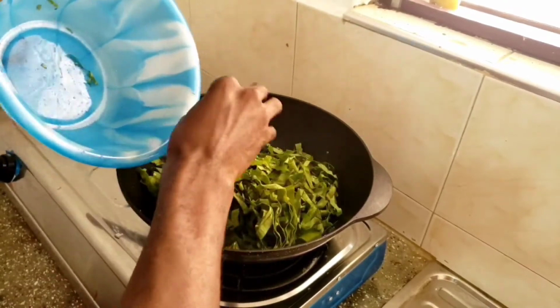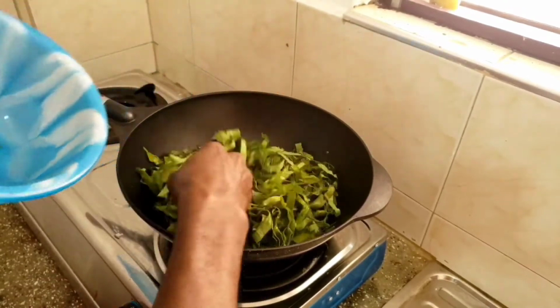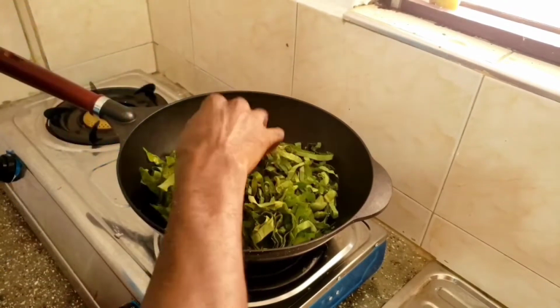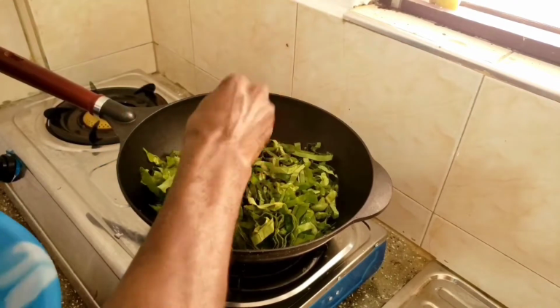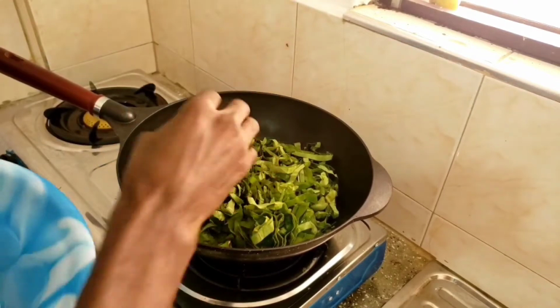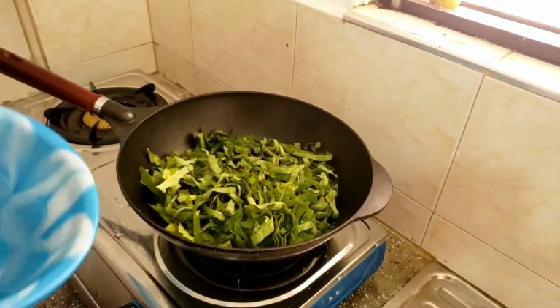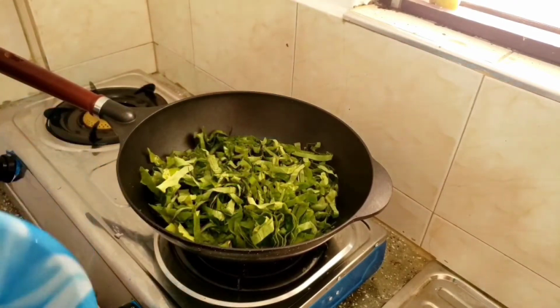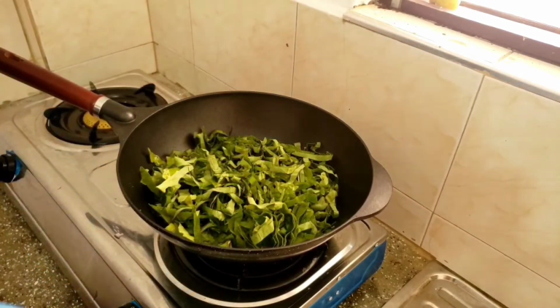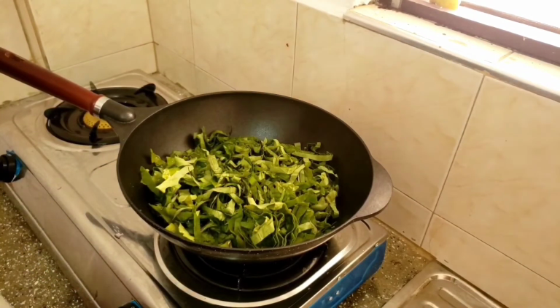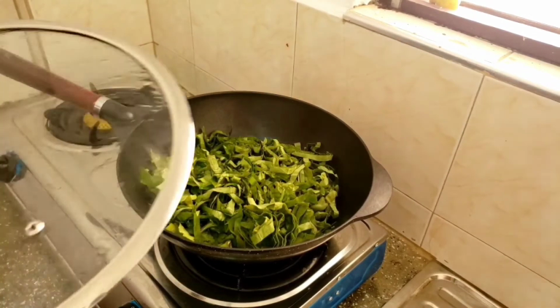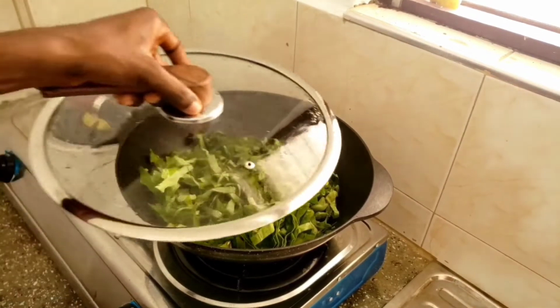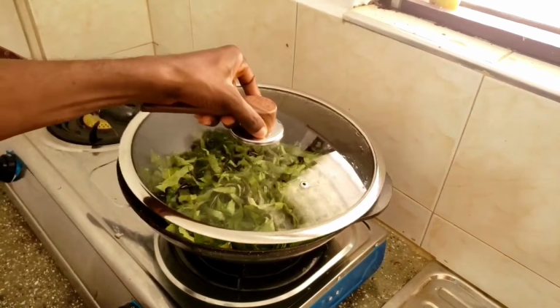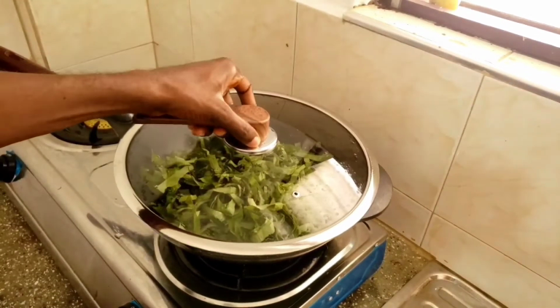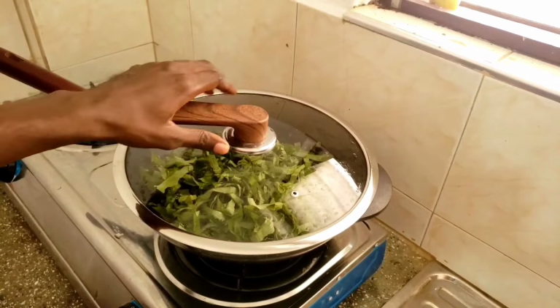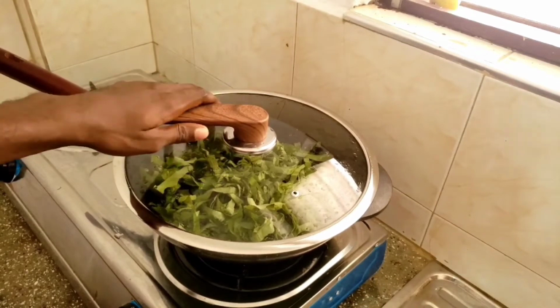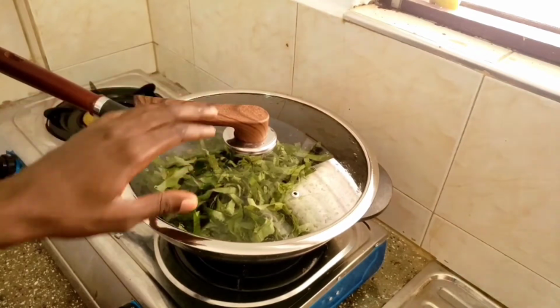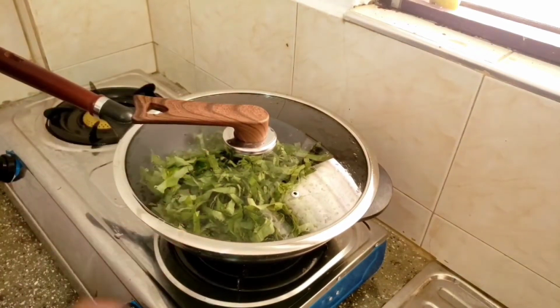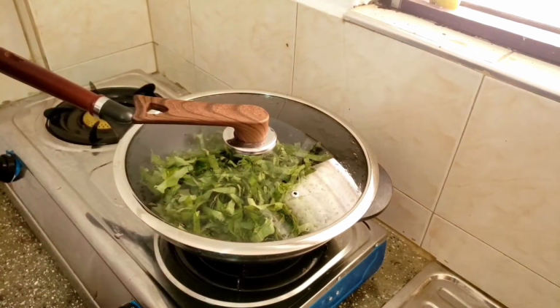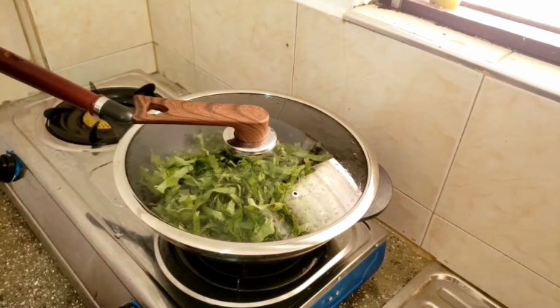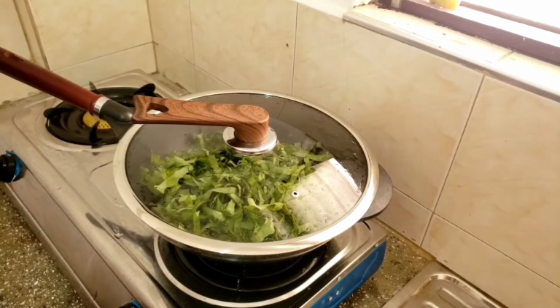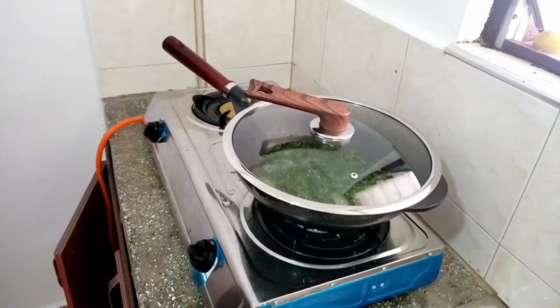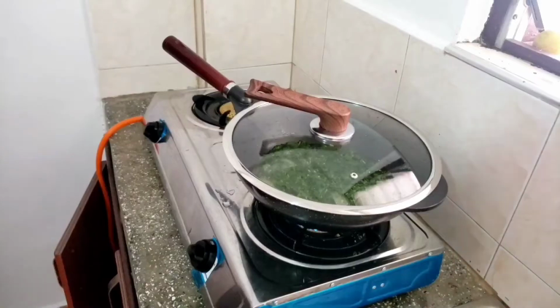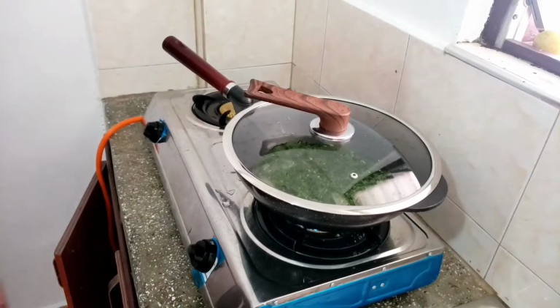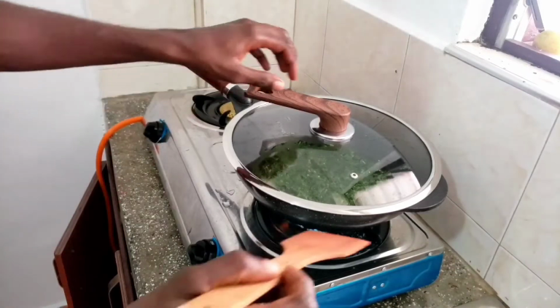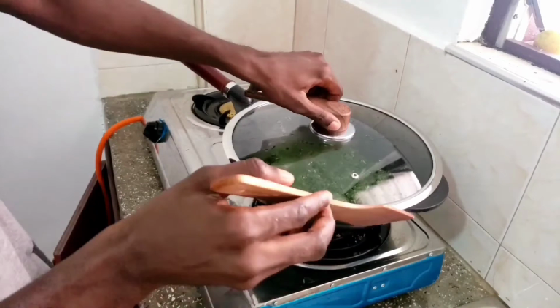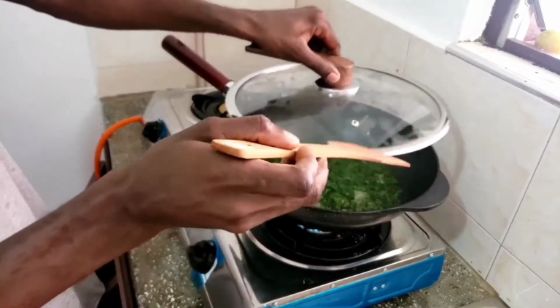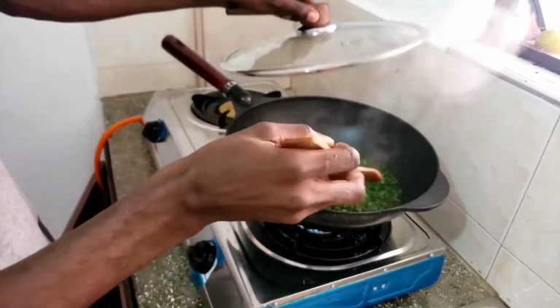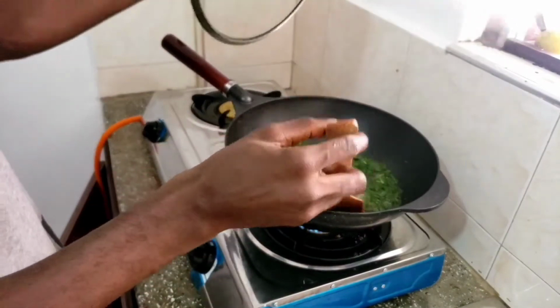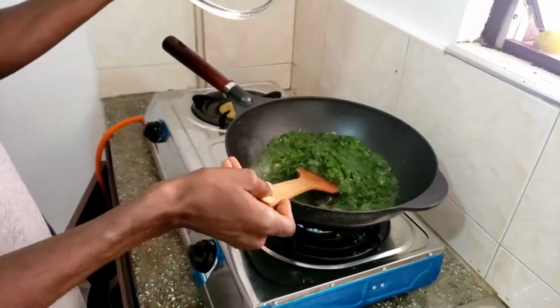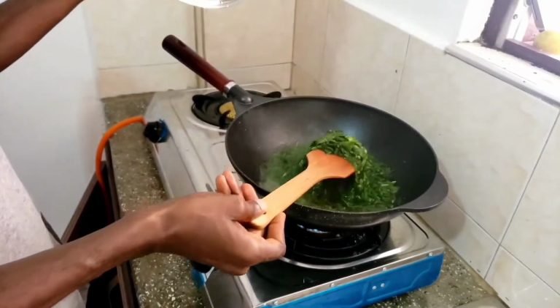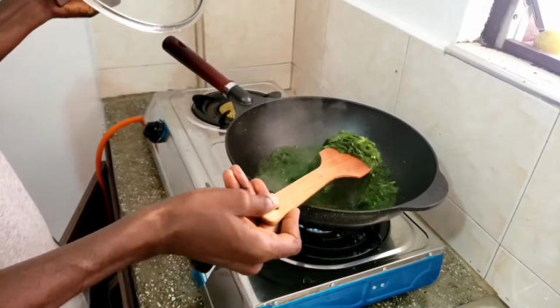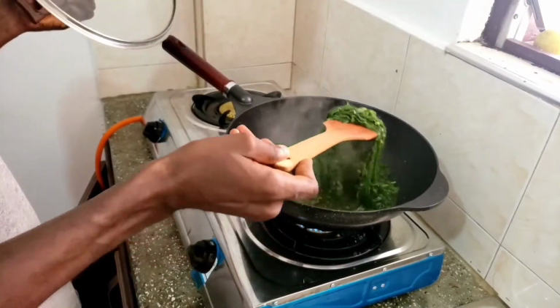If today is your first time watching my video, please like and subscribe to my YouTube channel for more videos, and leave your comments in the comments section about what you feel about this cooking. After a few minutes, this is how our inkon turmeric looks — so greenish.